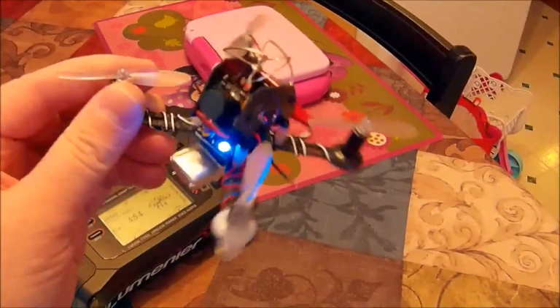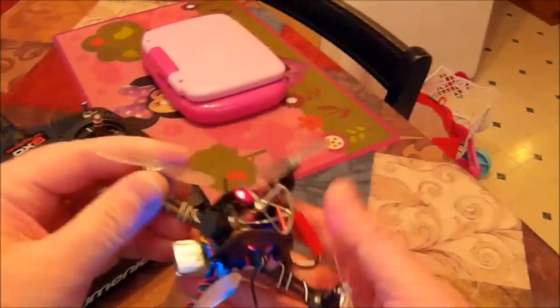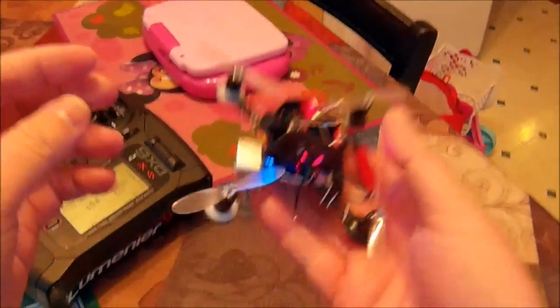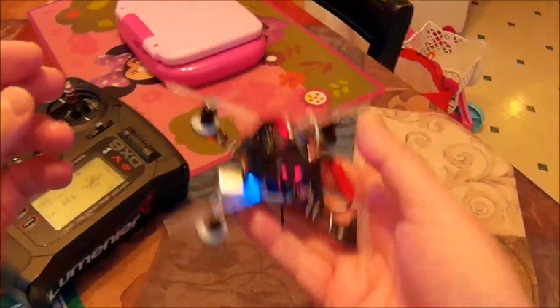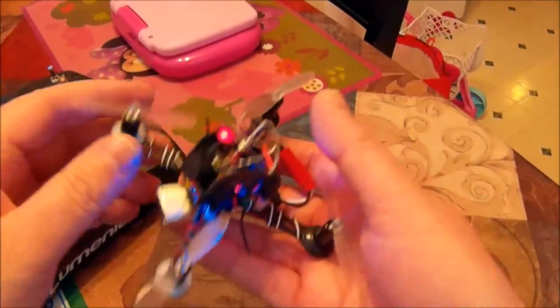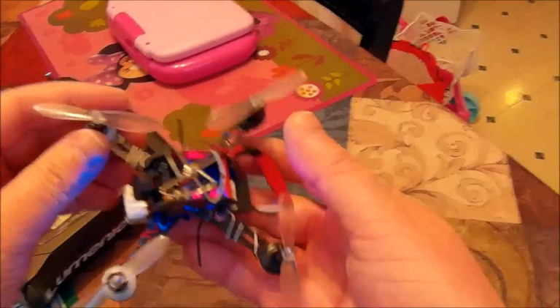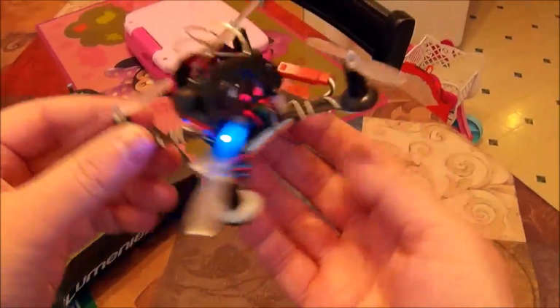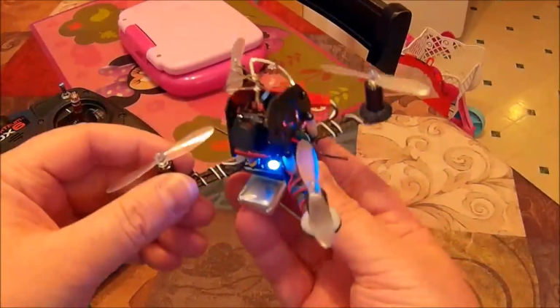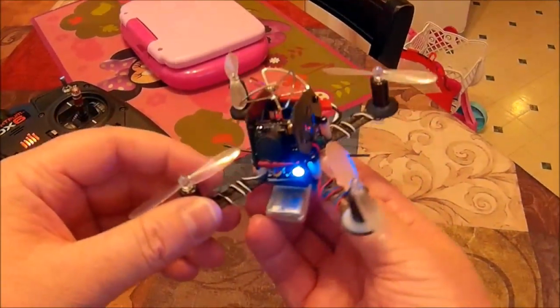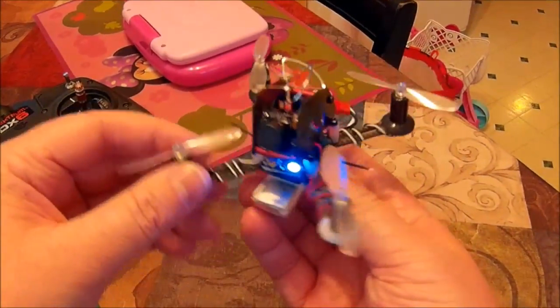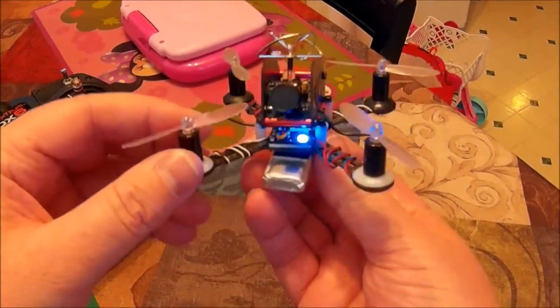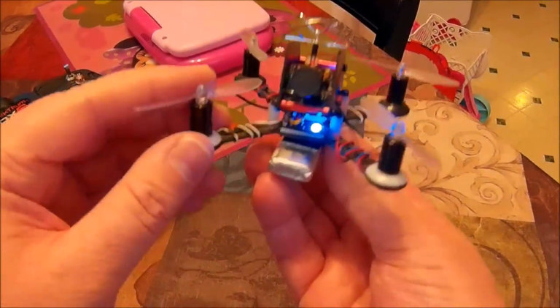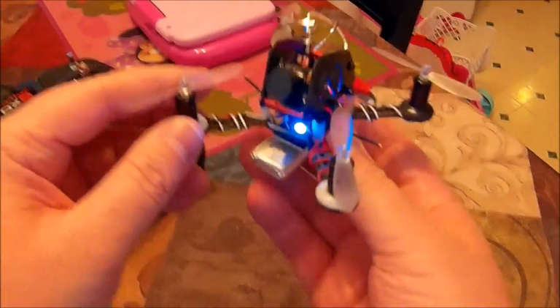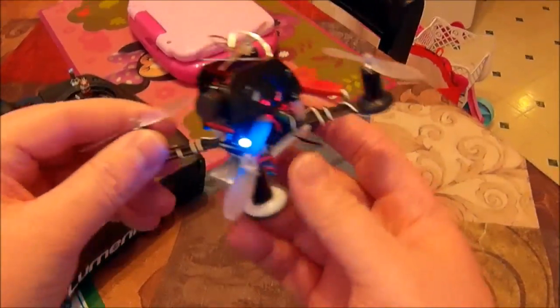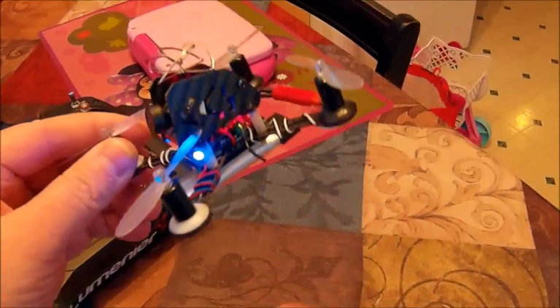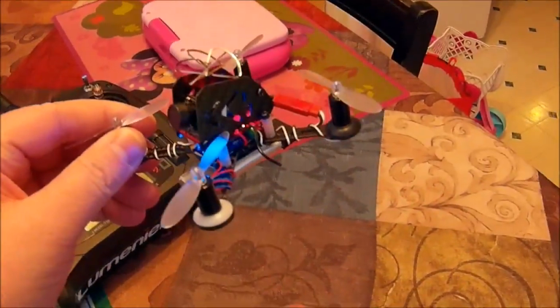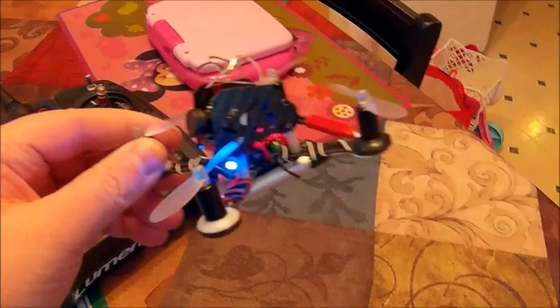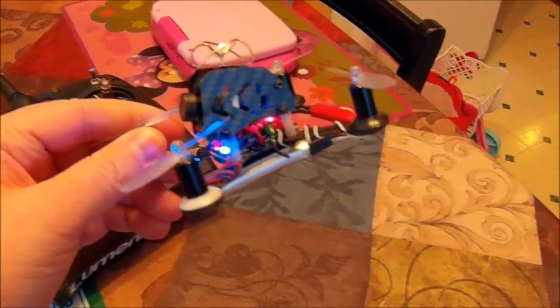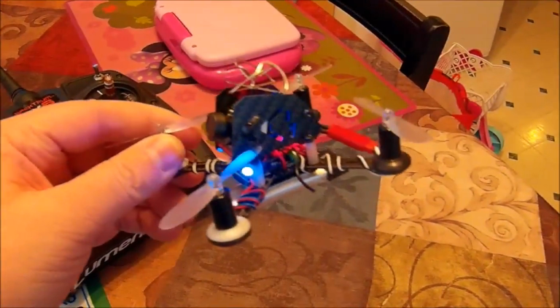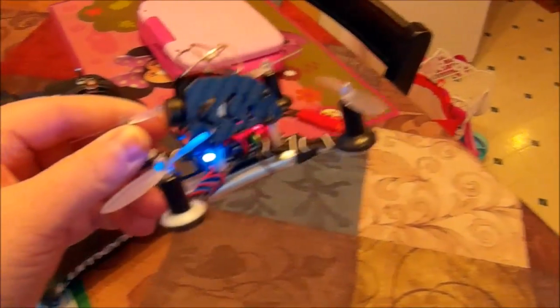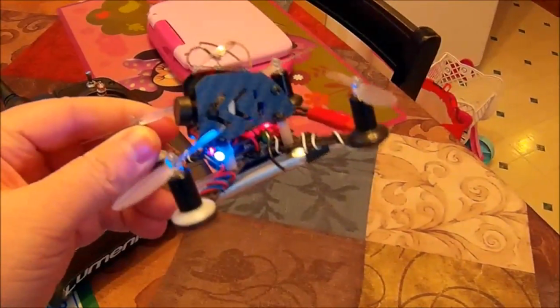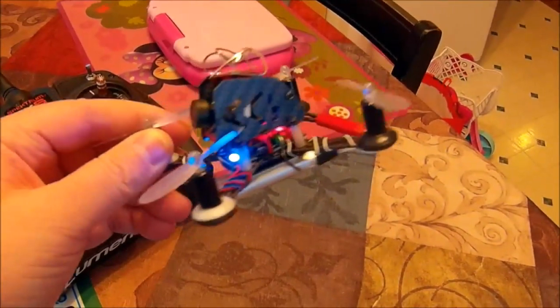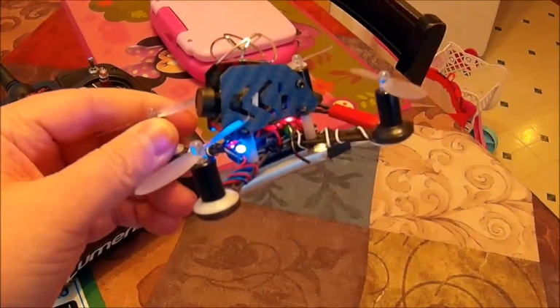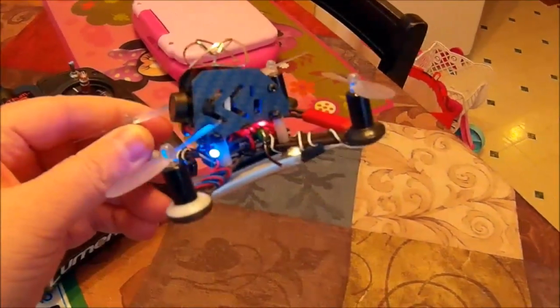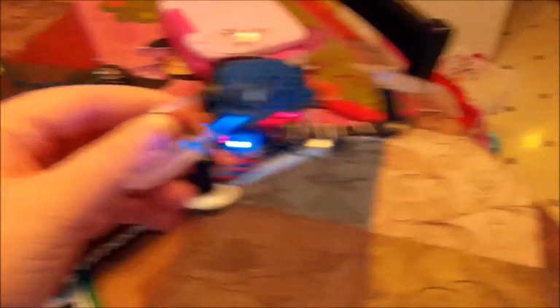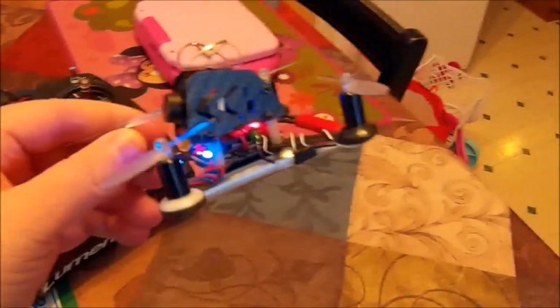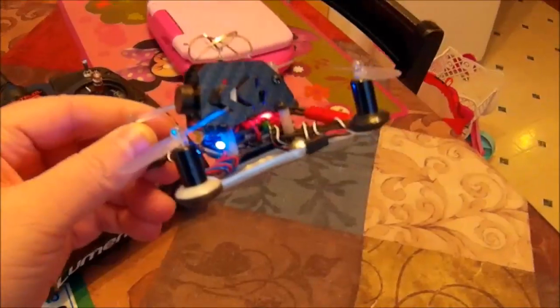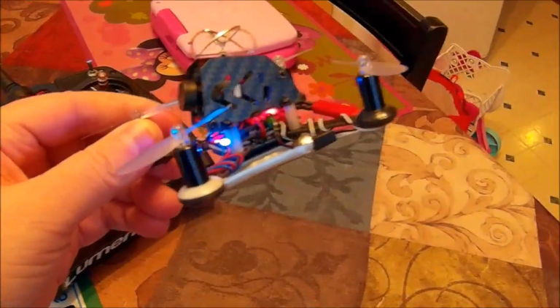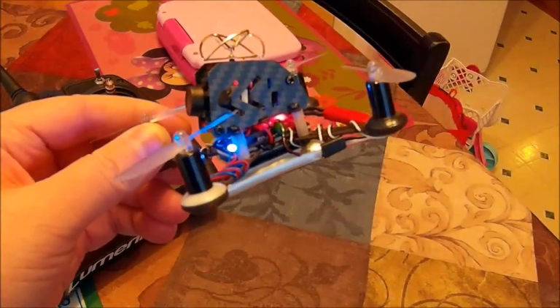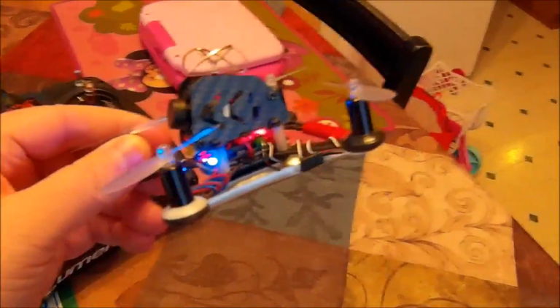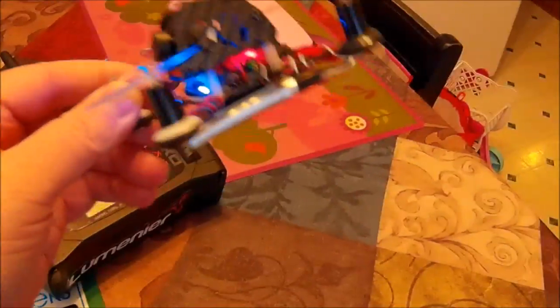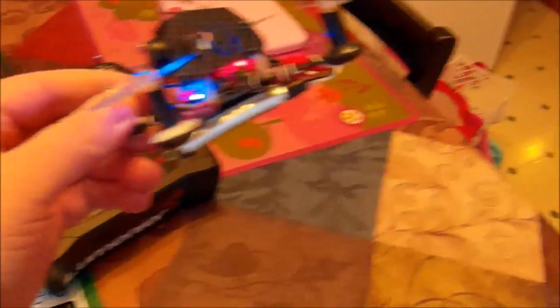This quad is pretty light, it's not too heavy. I don't have a scale — my scale broke — but I would say it's probably, with the battery, maybe 60 grams, maybe 65 at the most.